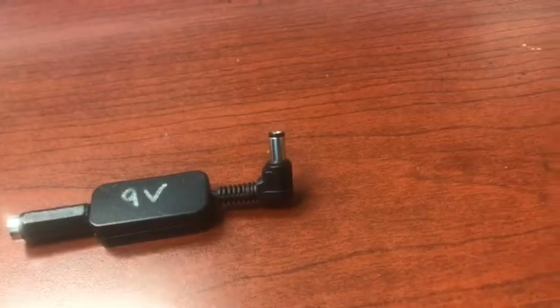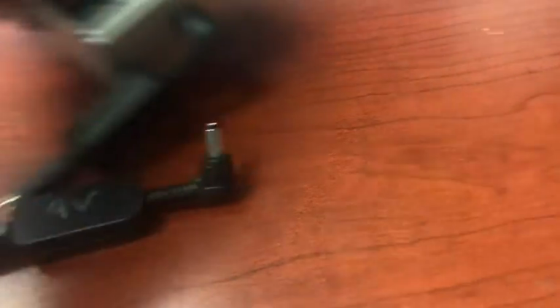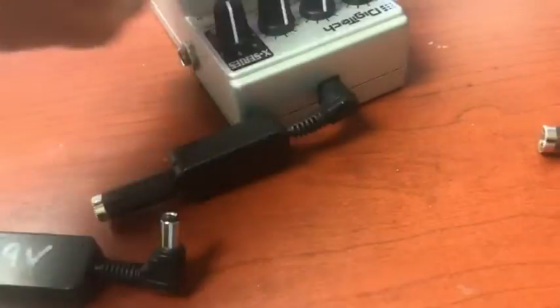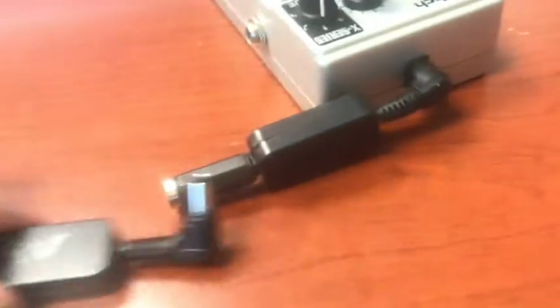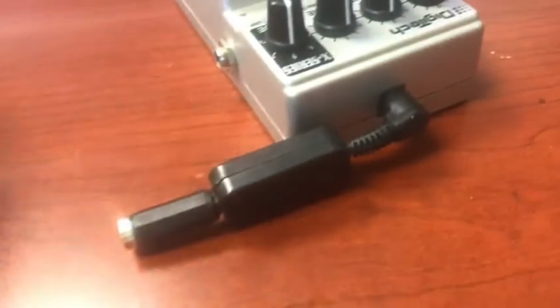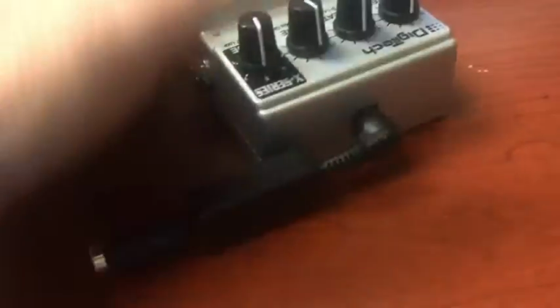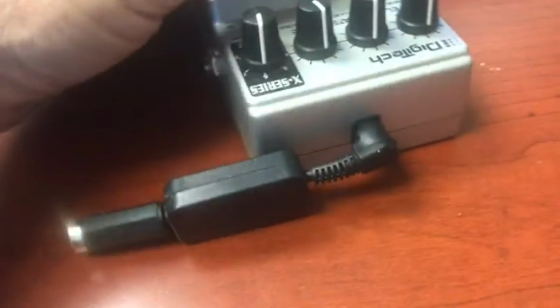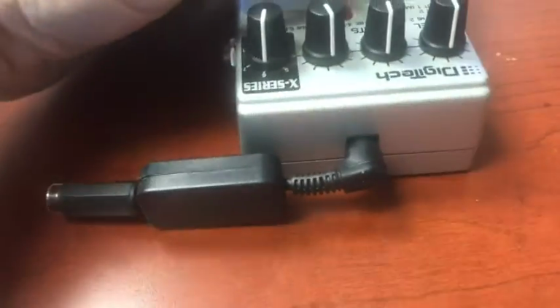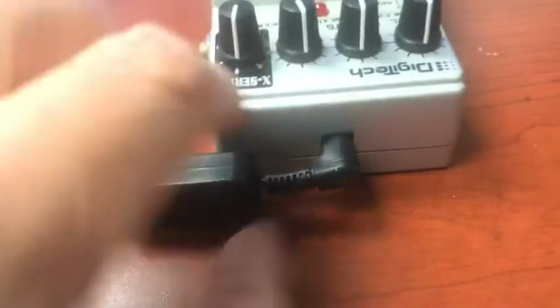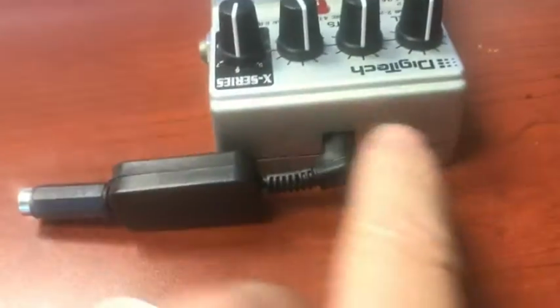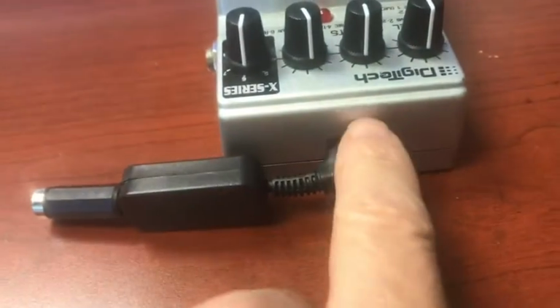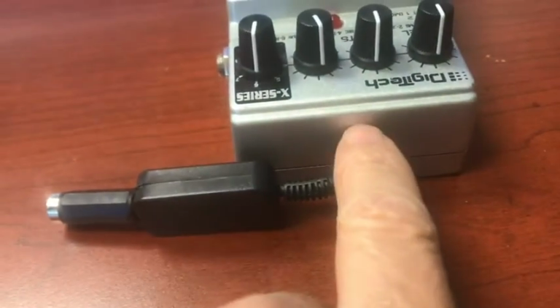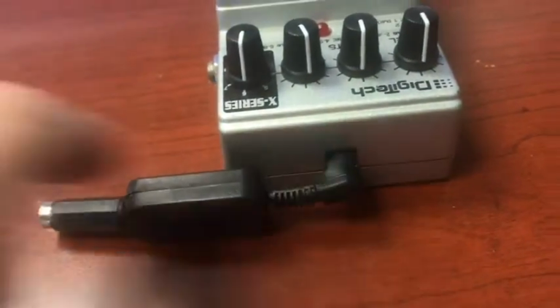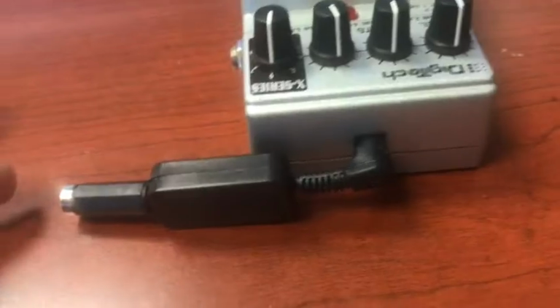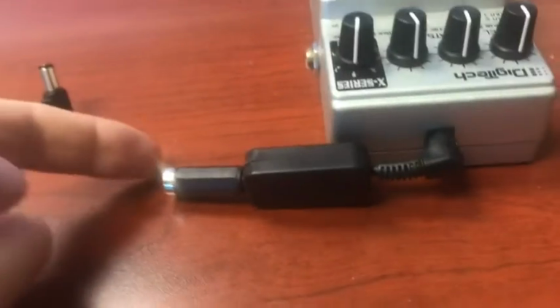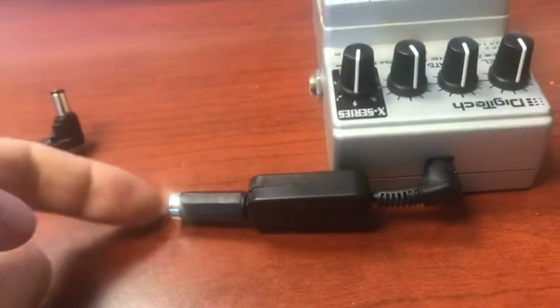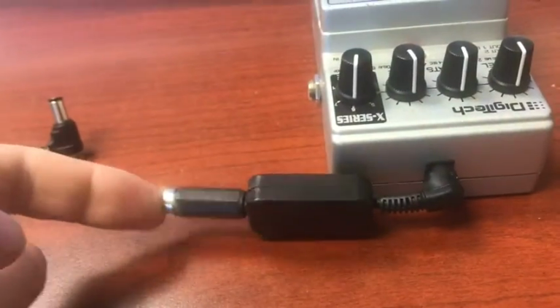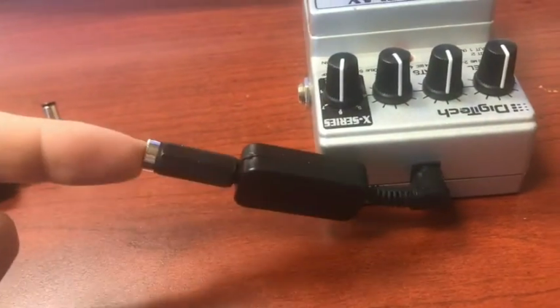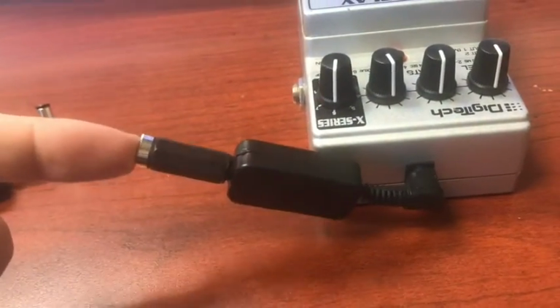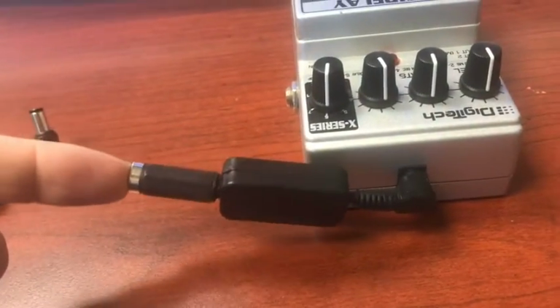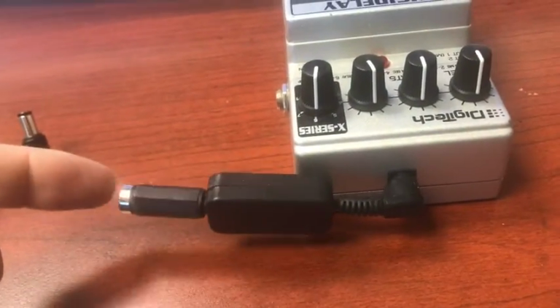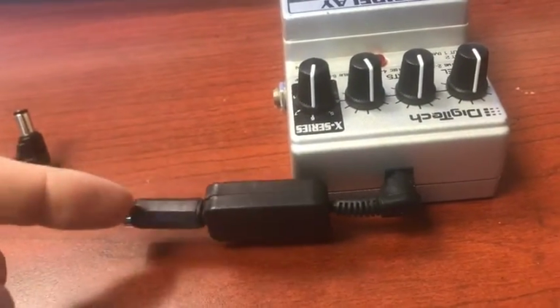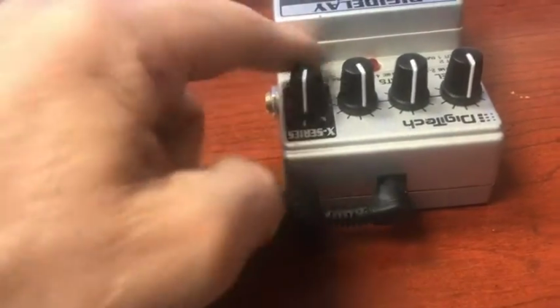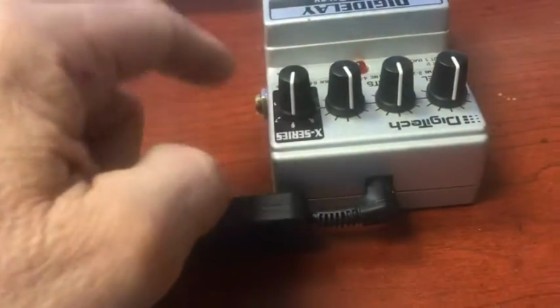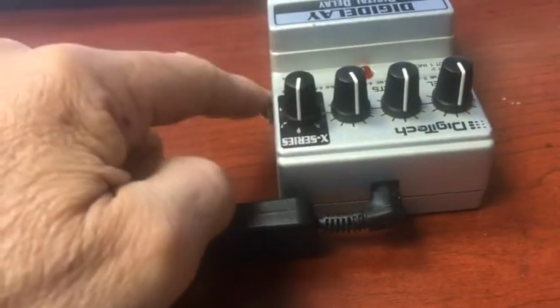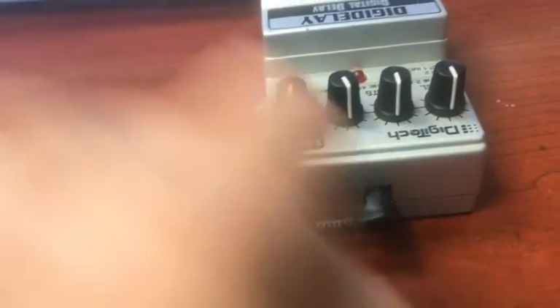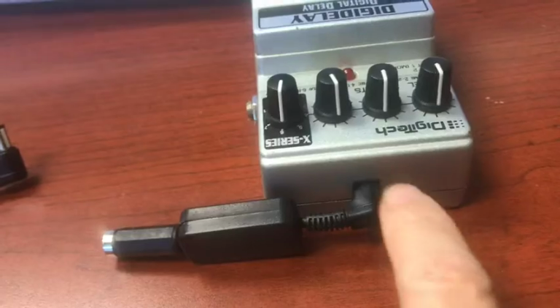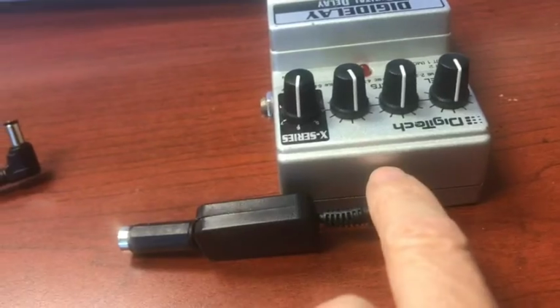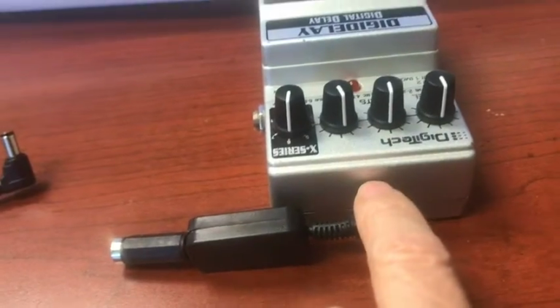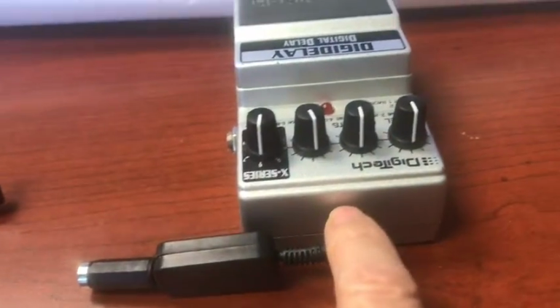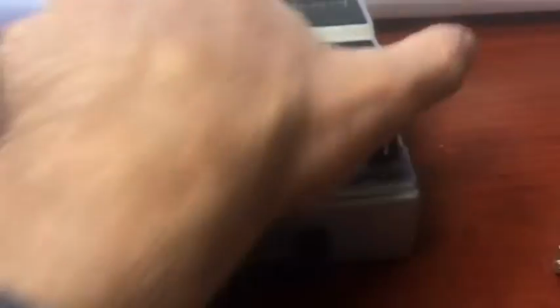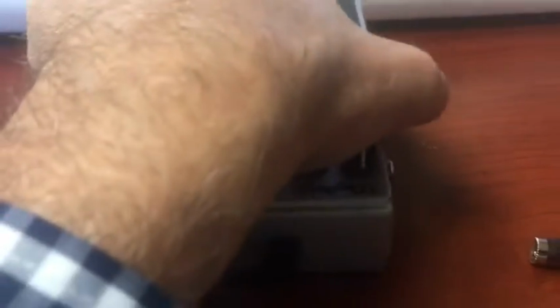This allows you to put this ISO plug in any guitar FX pedal, plug your daisy chain in here, and now the ground from here doesn't see this ground.